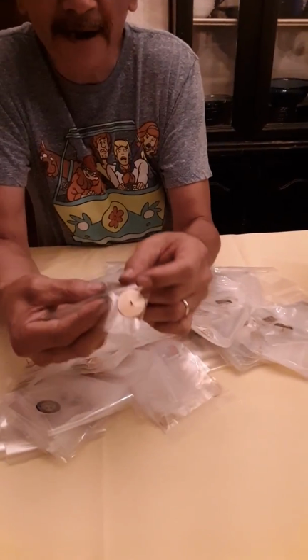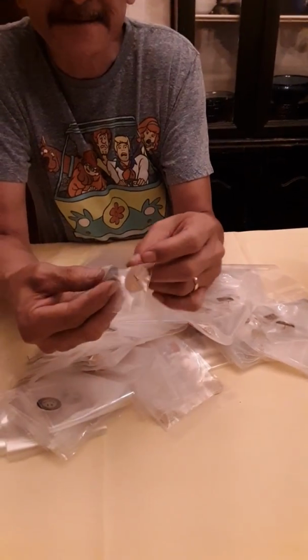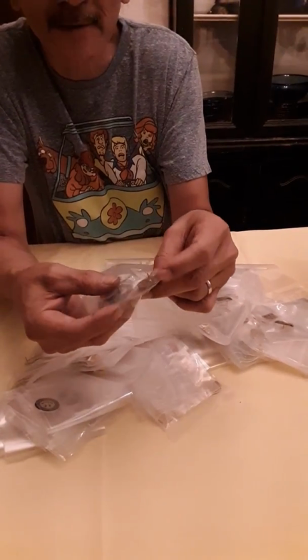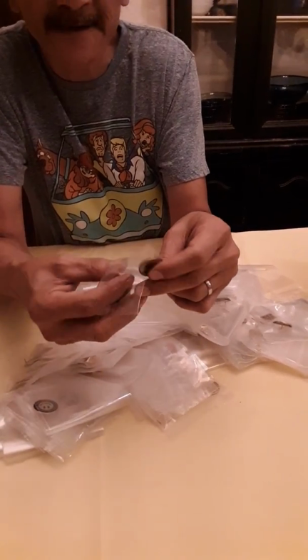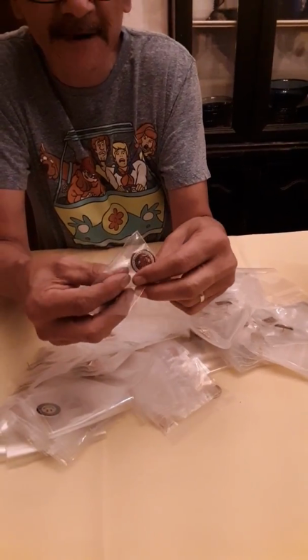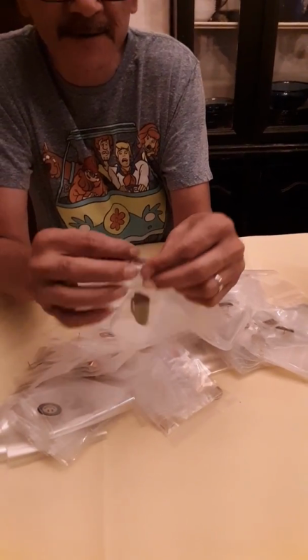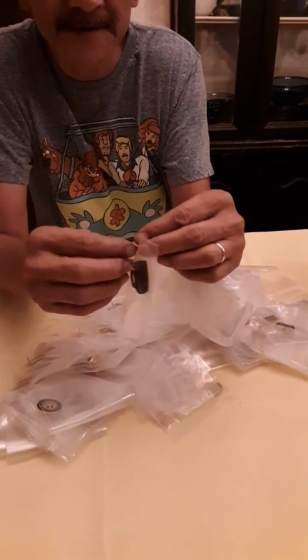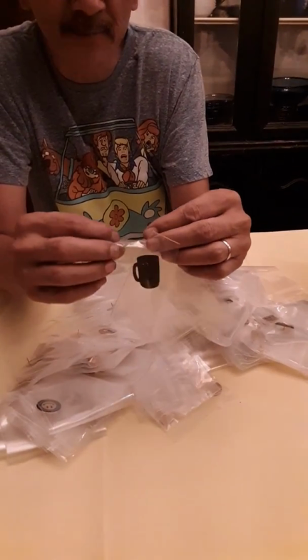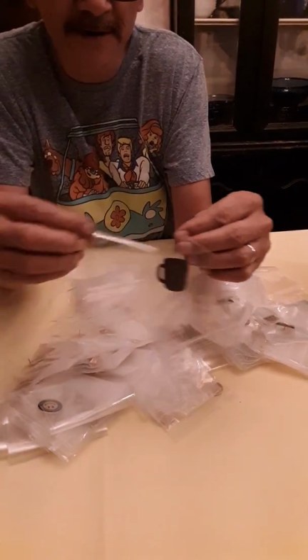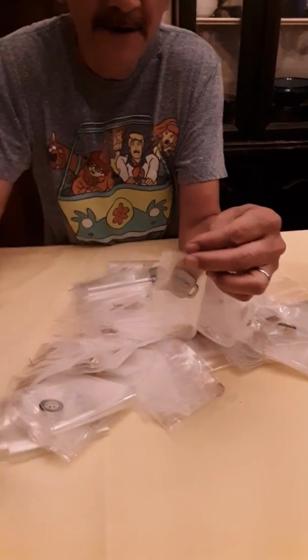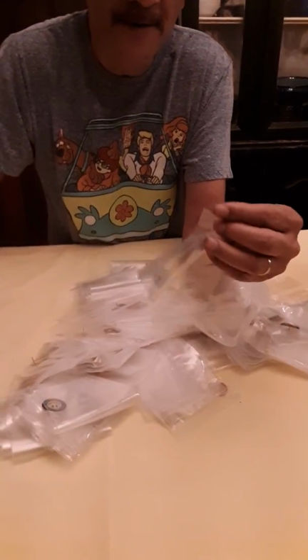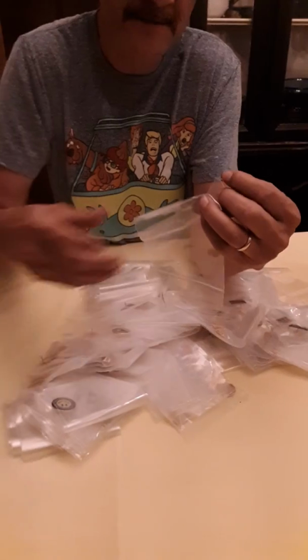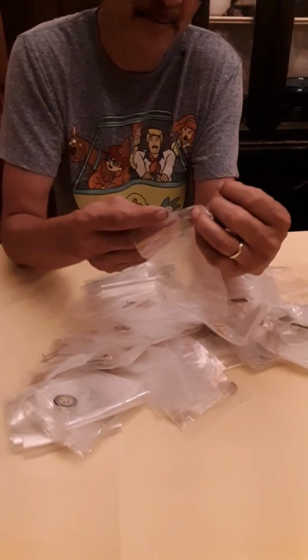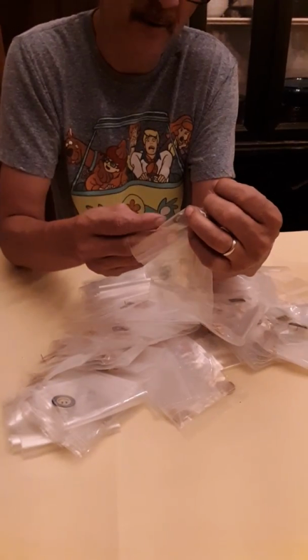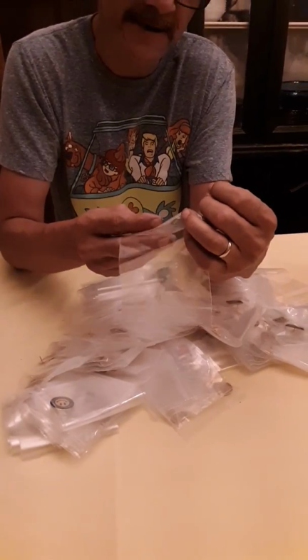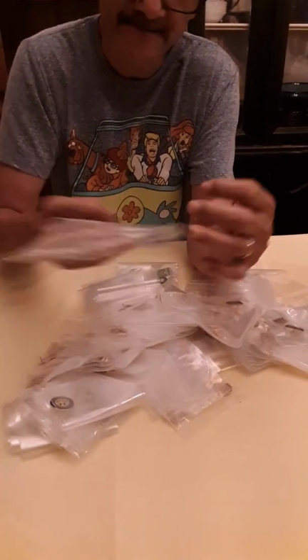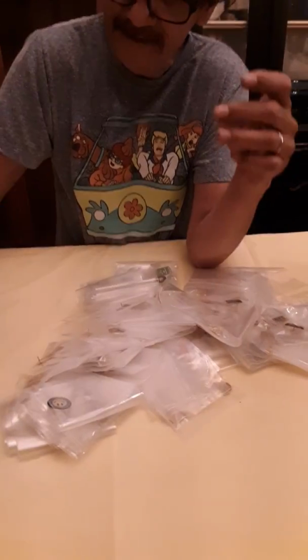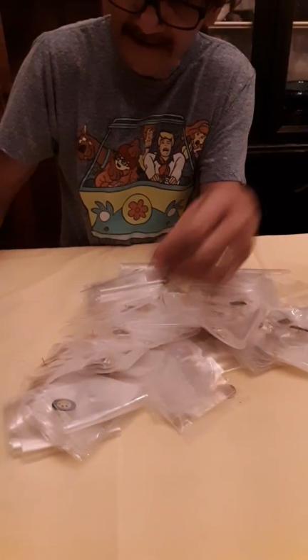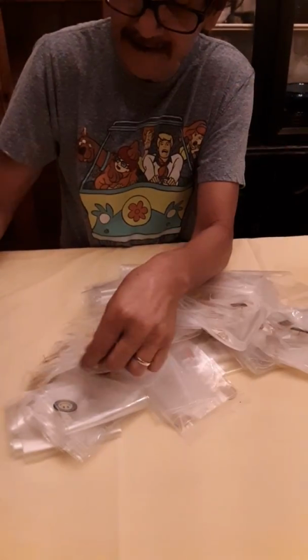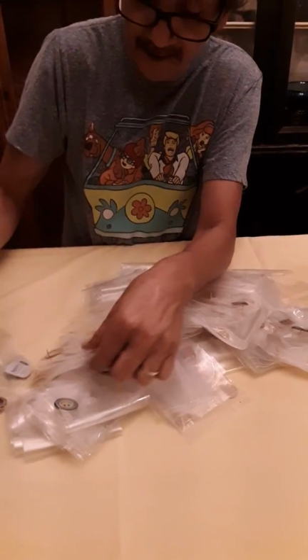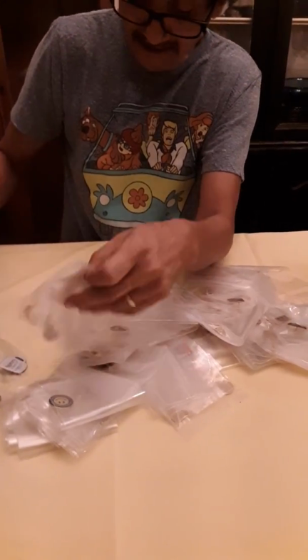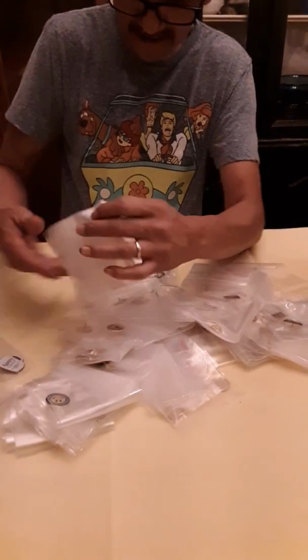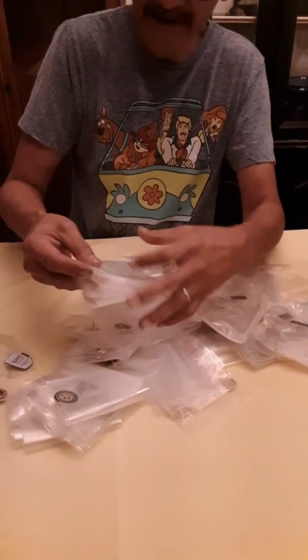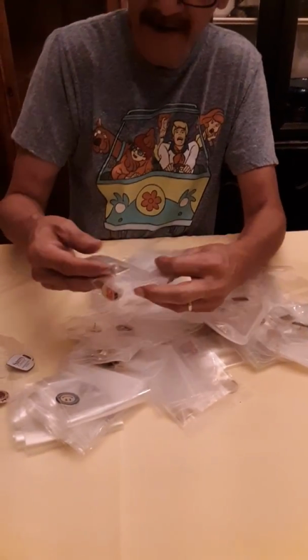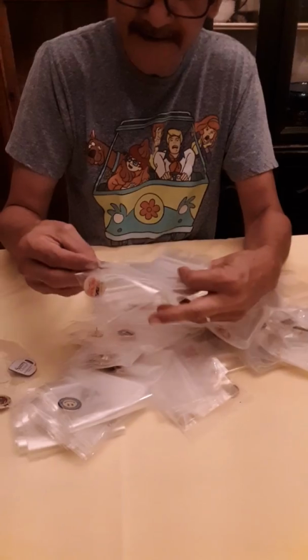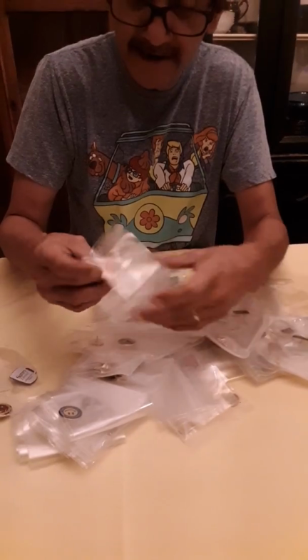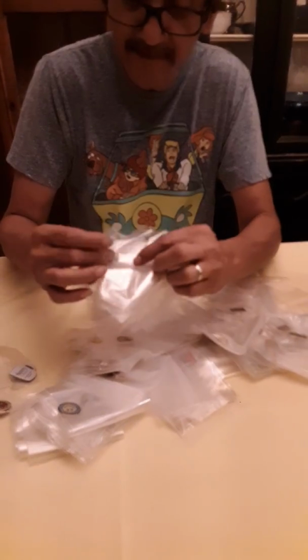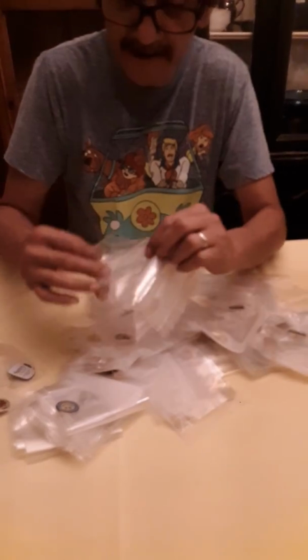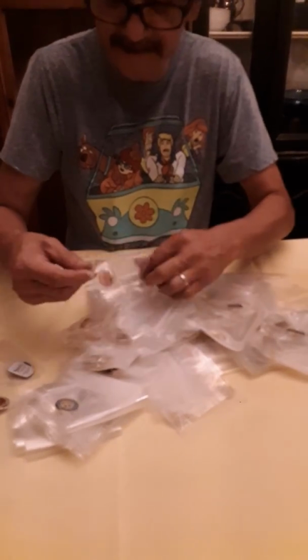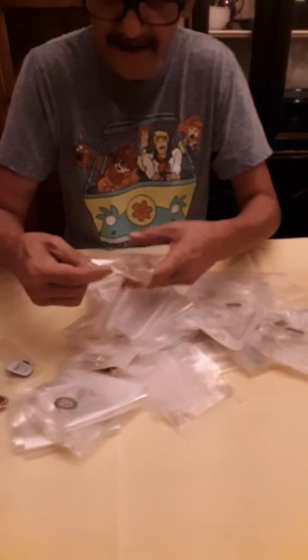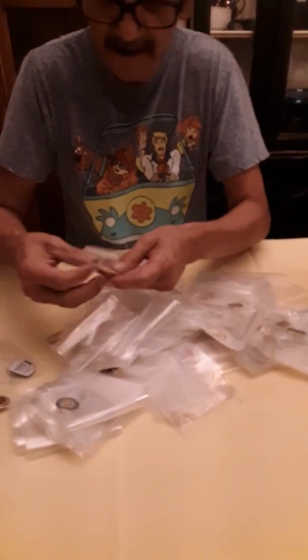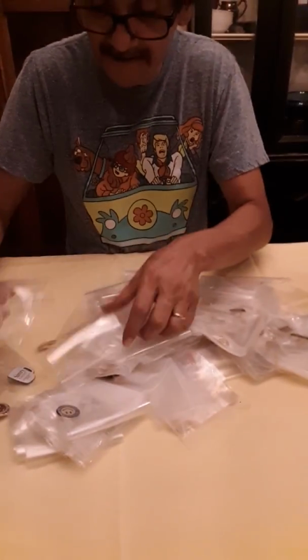Now the thing about these is there's no backs on these pins. These are off a display board. And some of these are really old looking — this is gonna be cool. There are some really neat happy face ones in here.